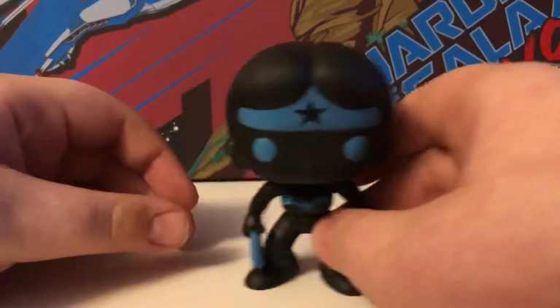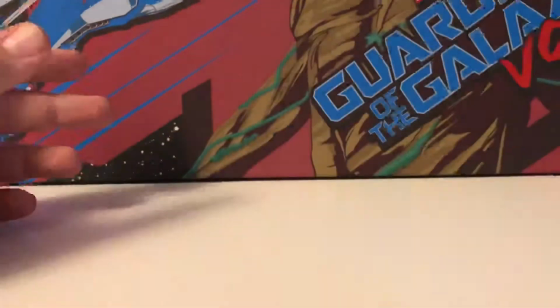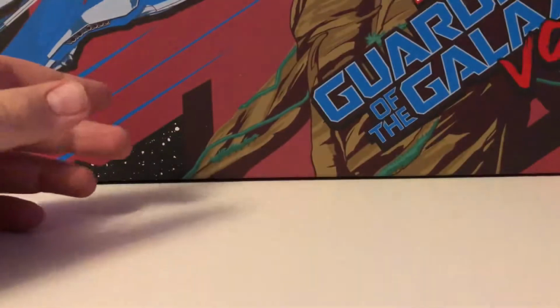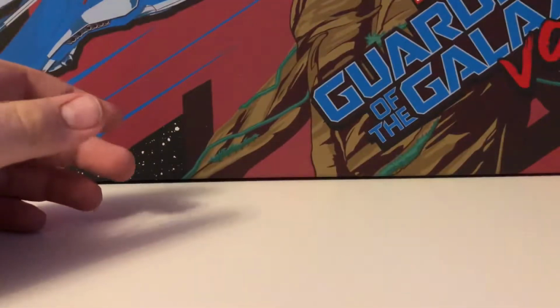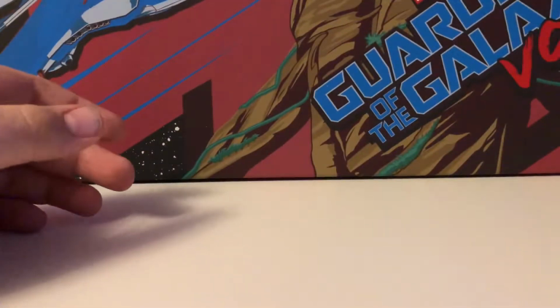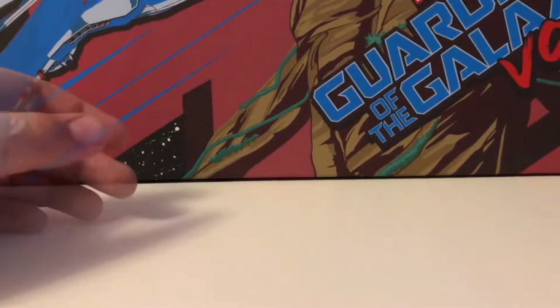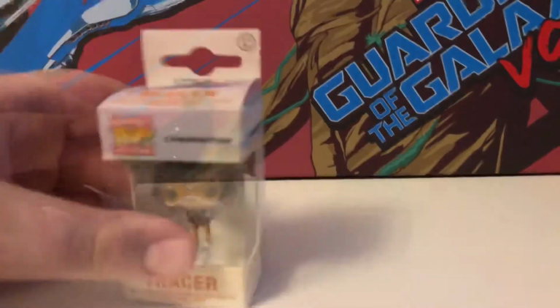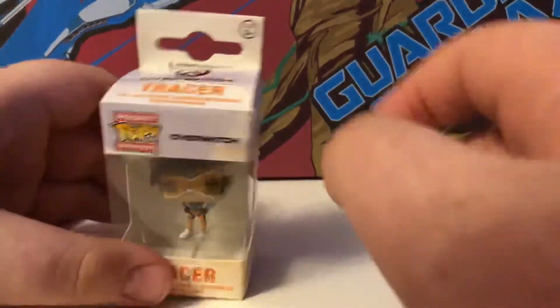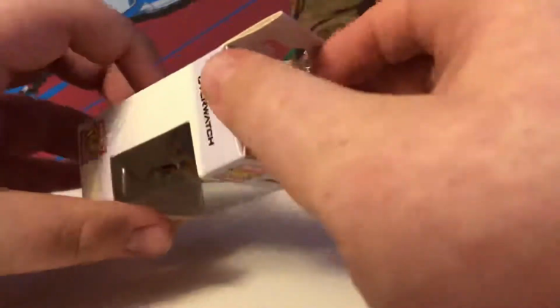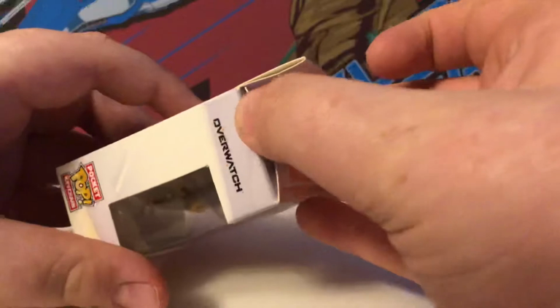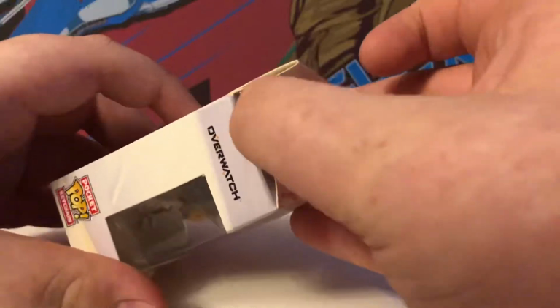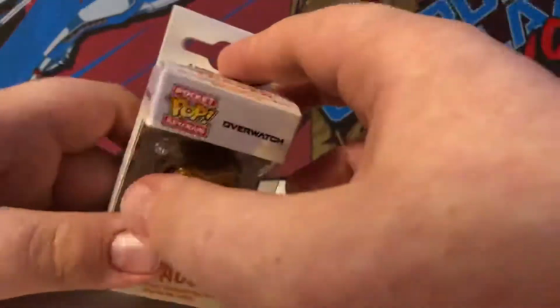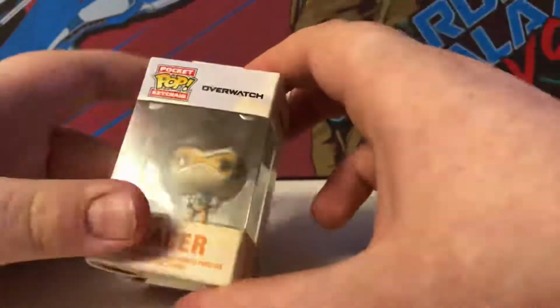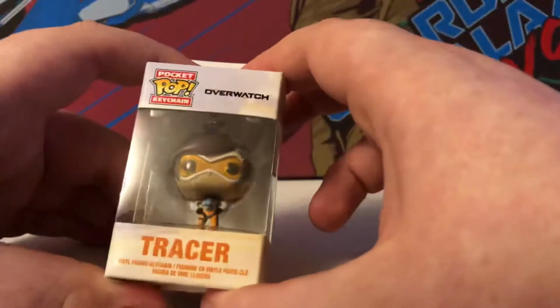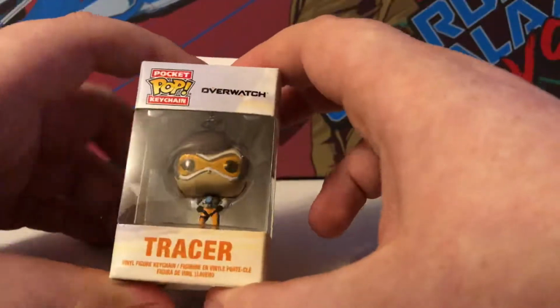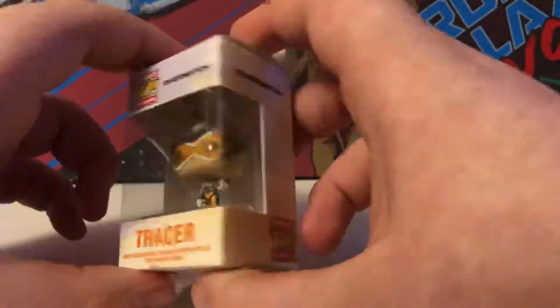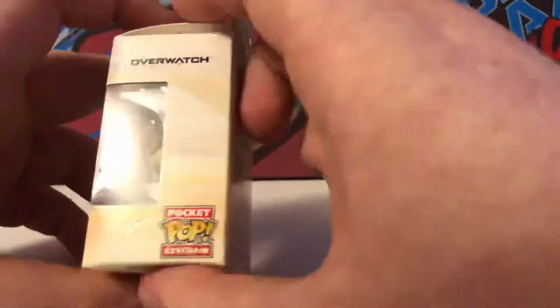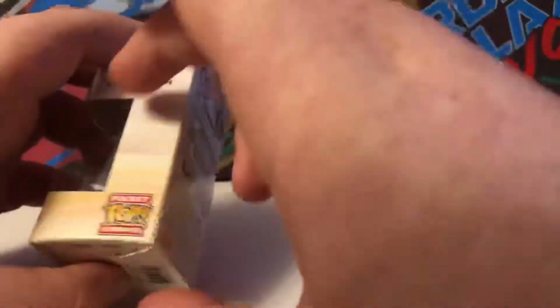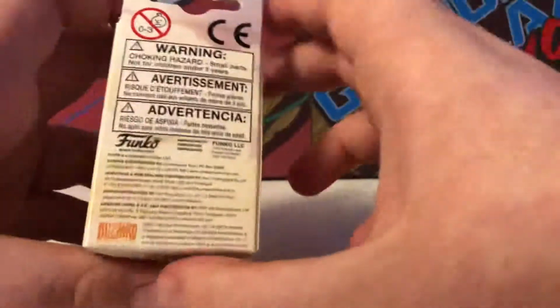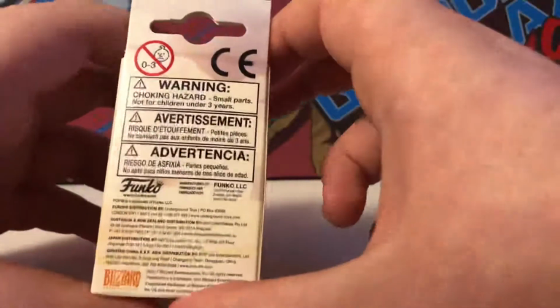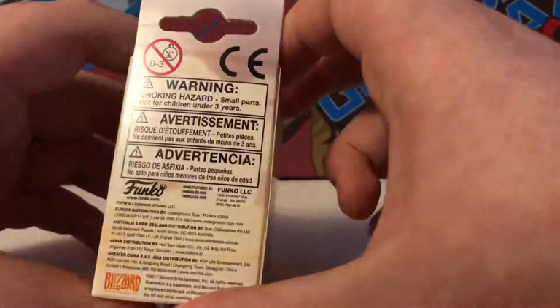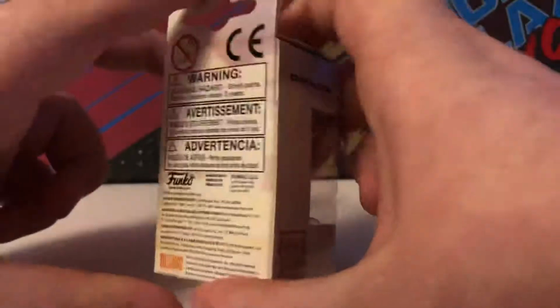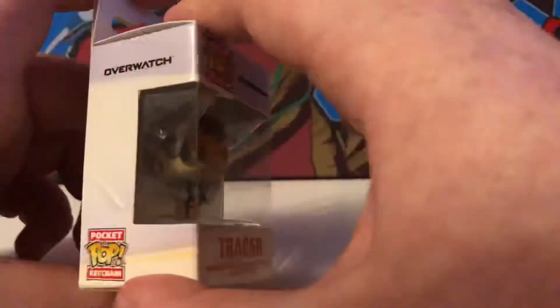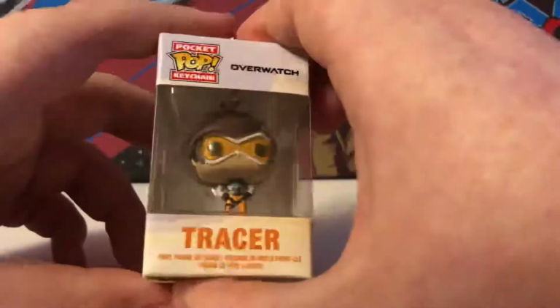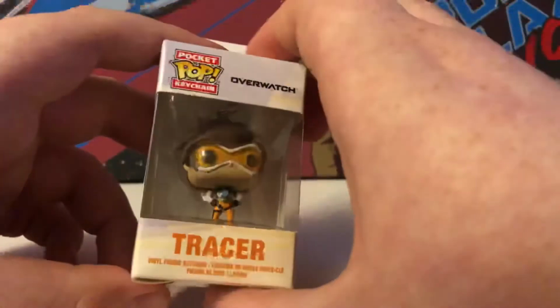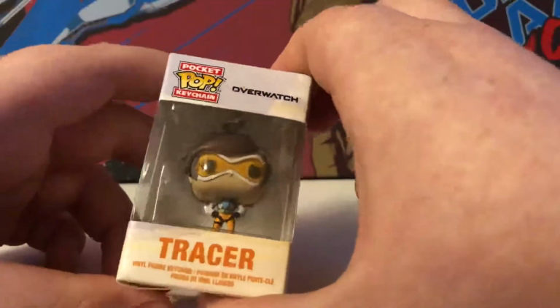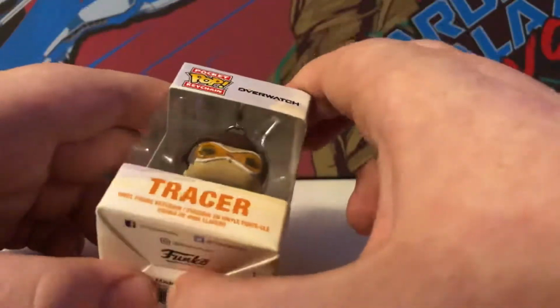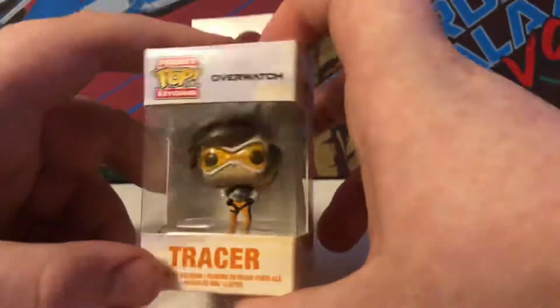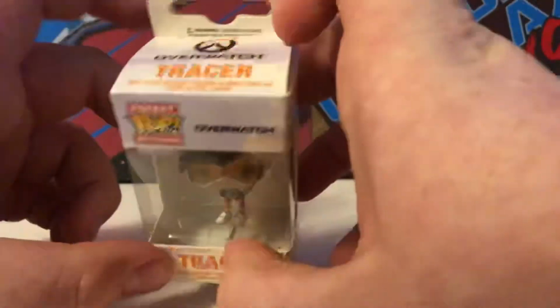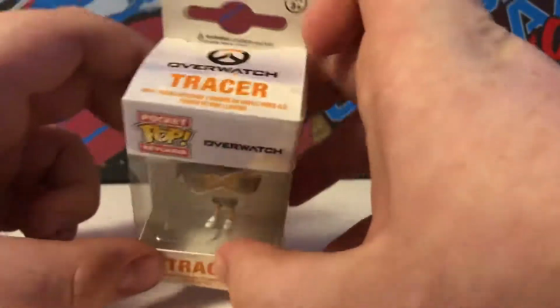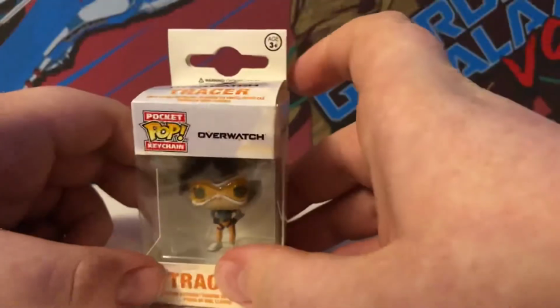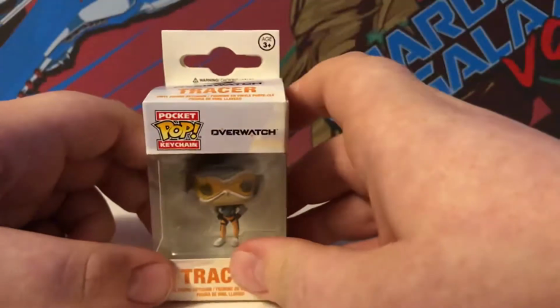We've got a final bonus piece, and we'll do the overview. I got Tracer, the little Funko keychain. Normally I would open the figure, but it's a keychain and I don't really have anywhere to put it, so I'm just going to keep it in box.